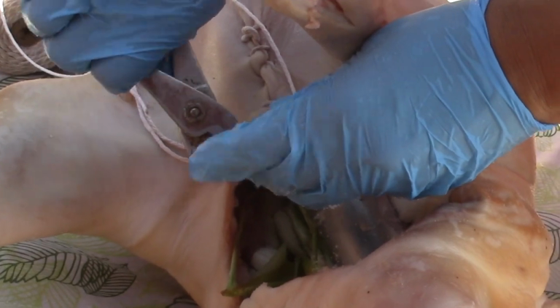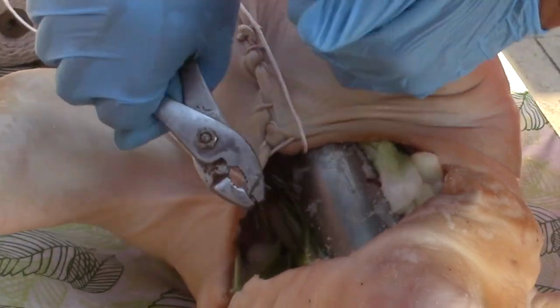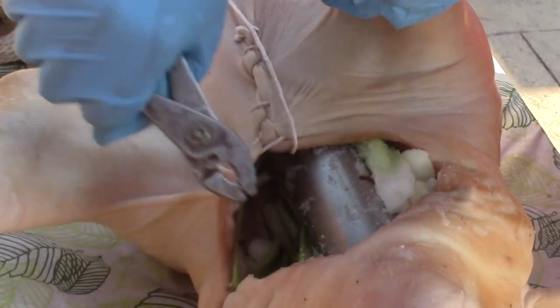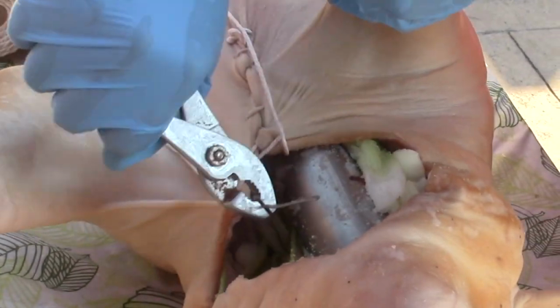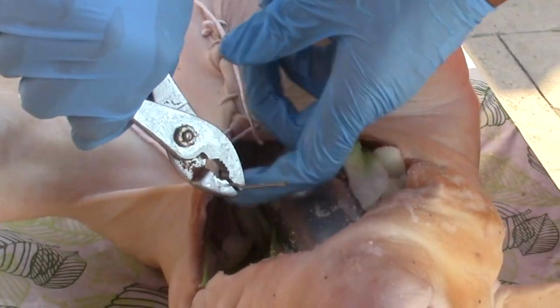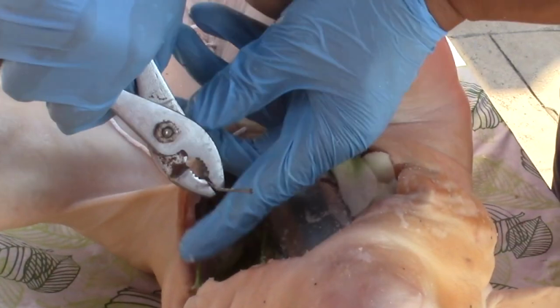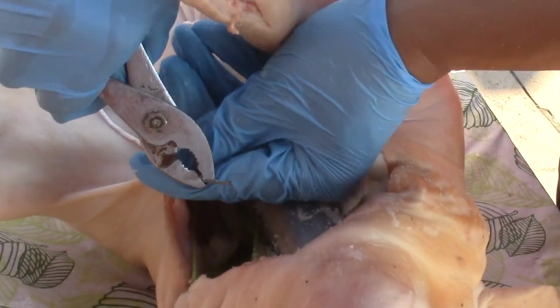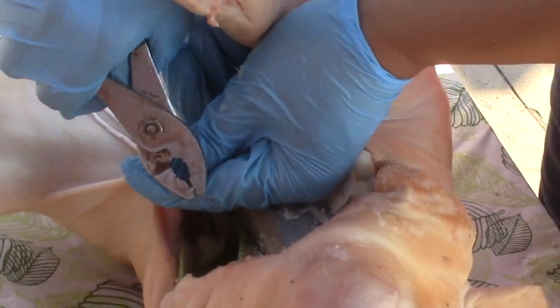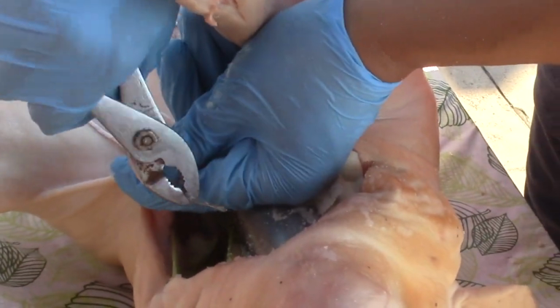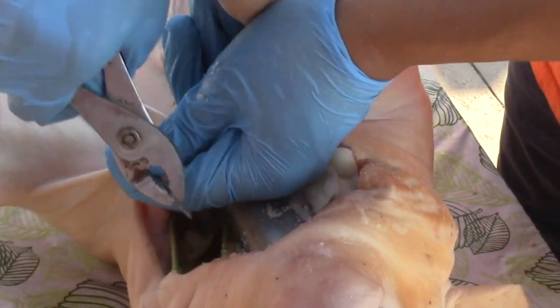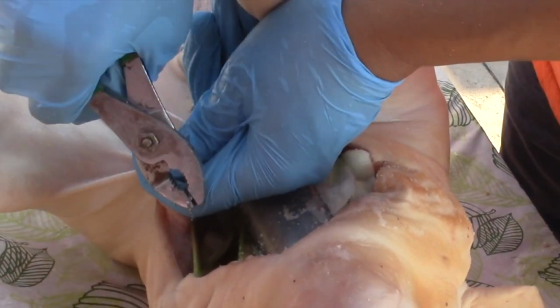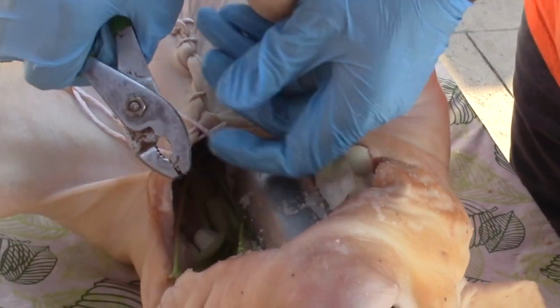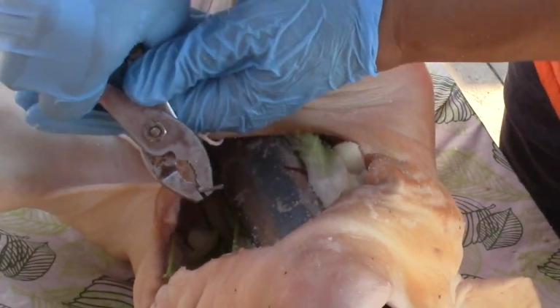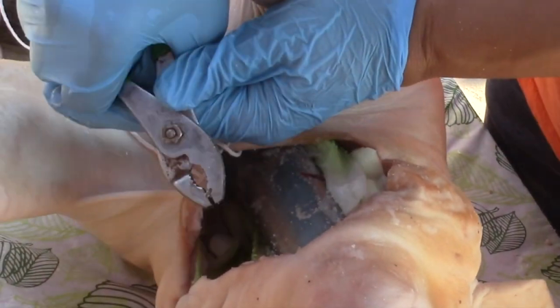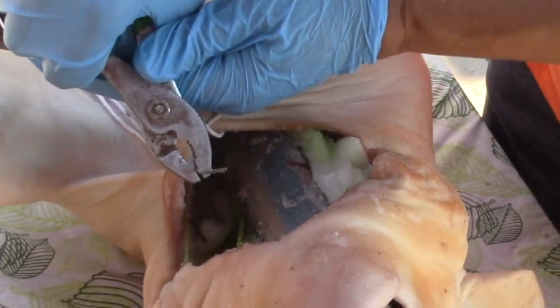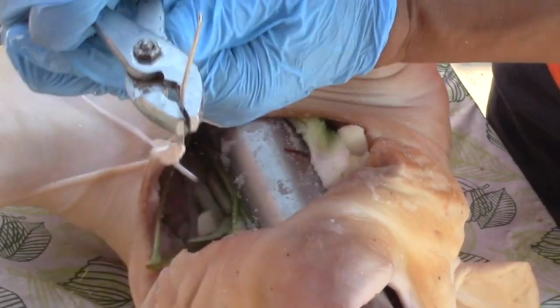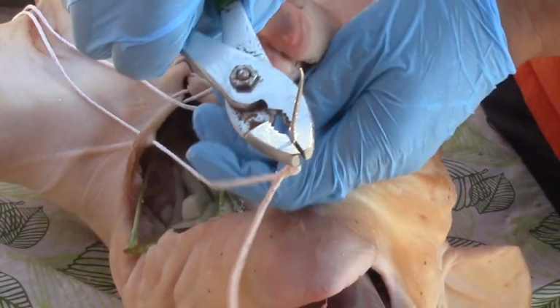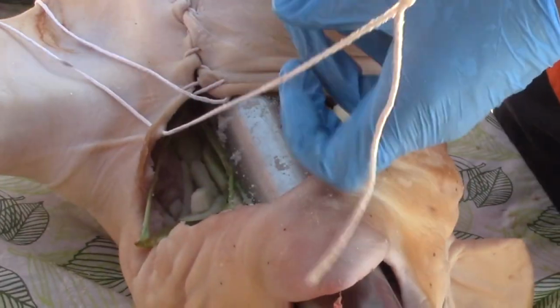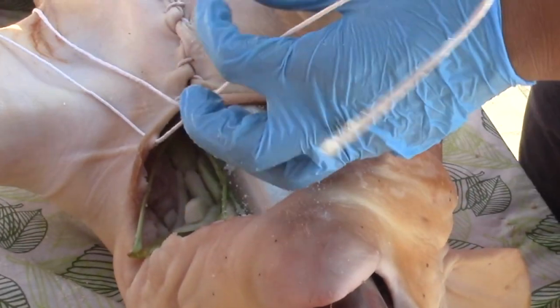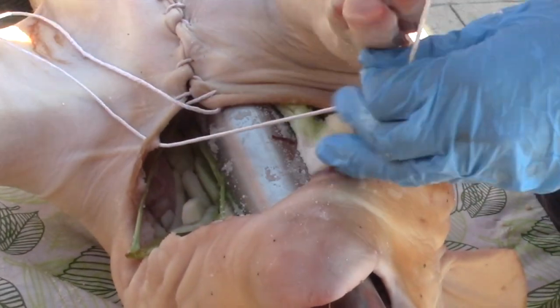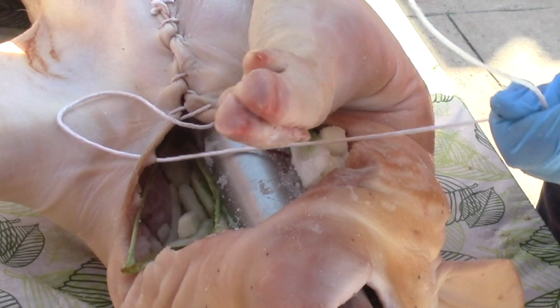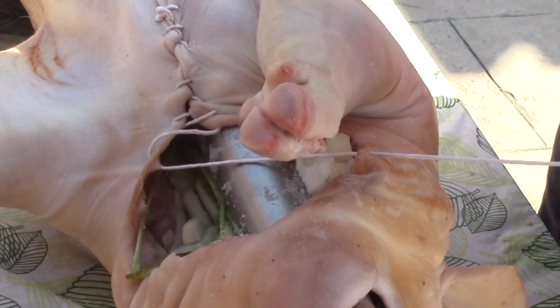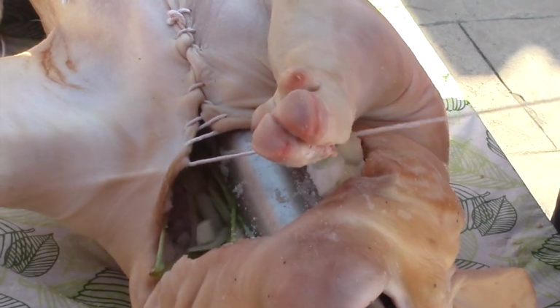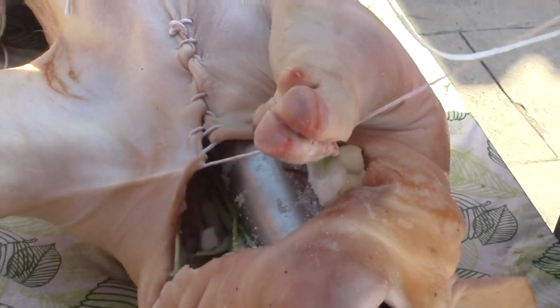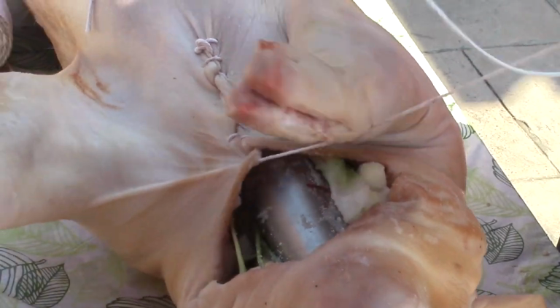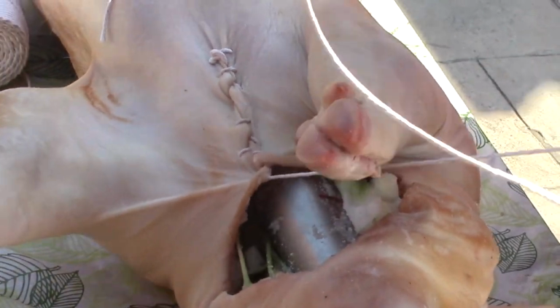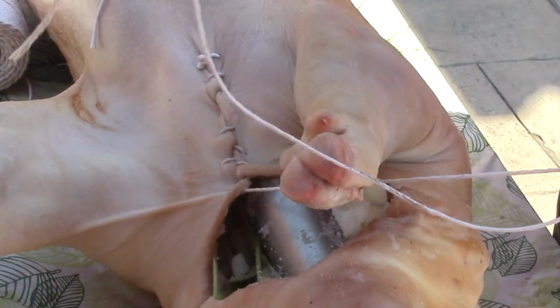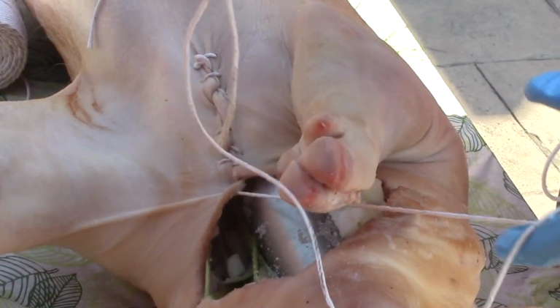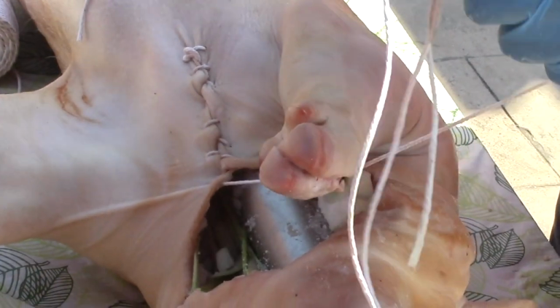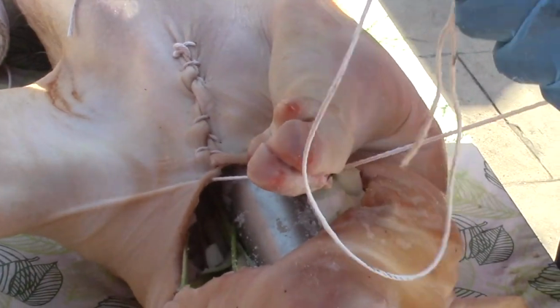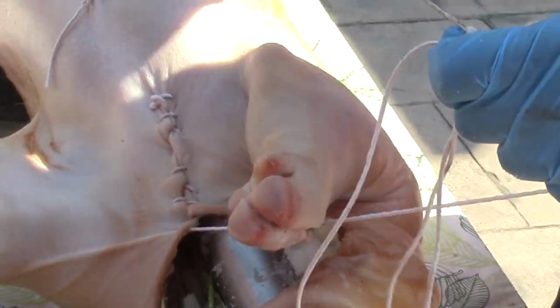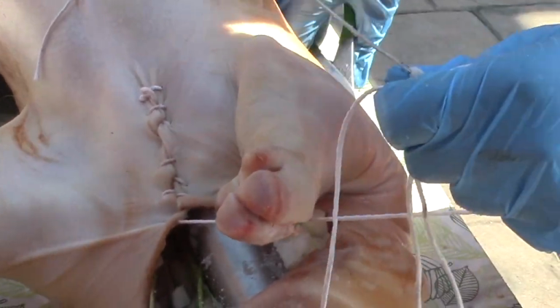Jonah finishes off his stitch on the throat part, and it looks really good.